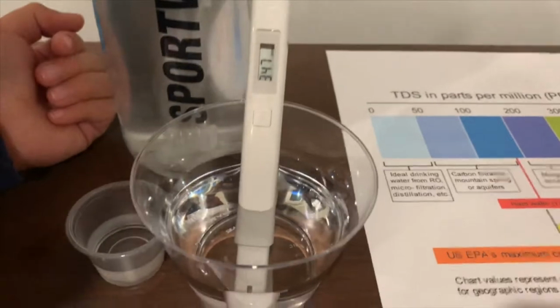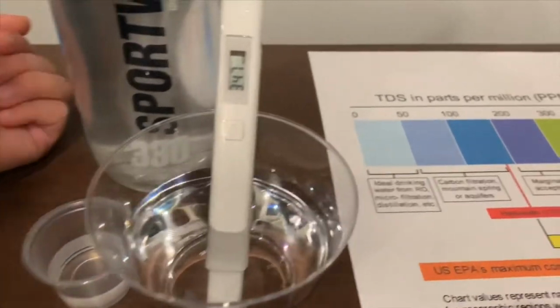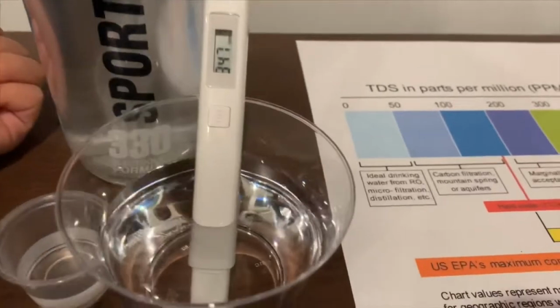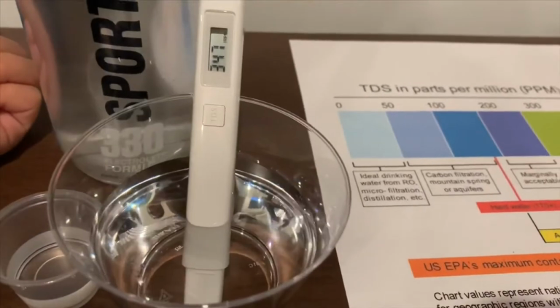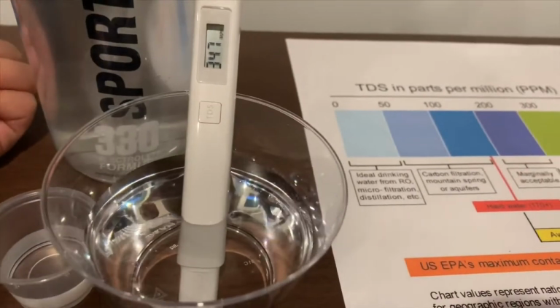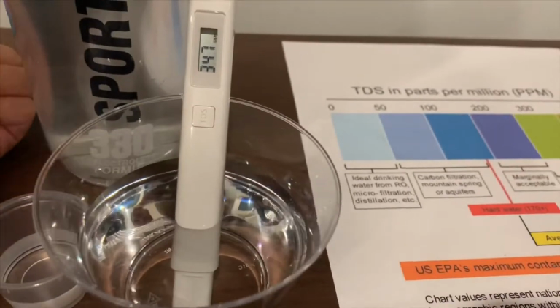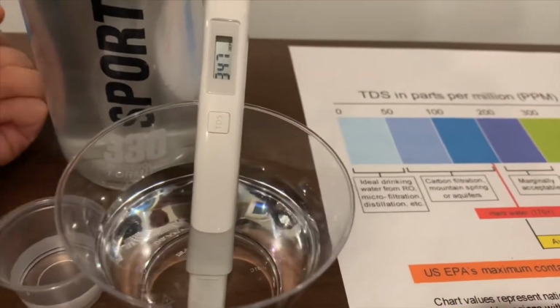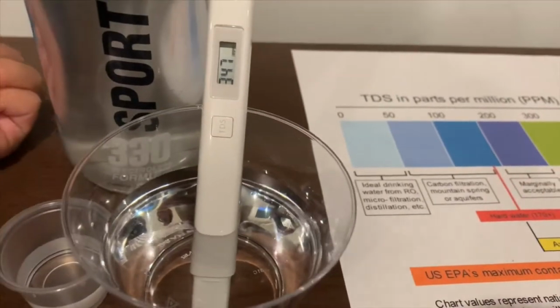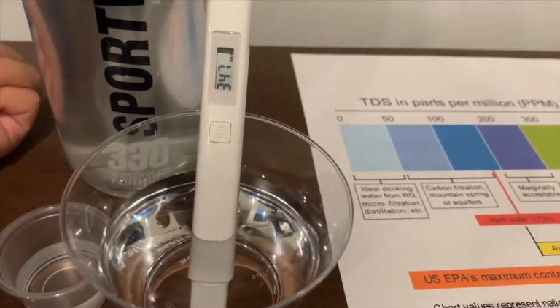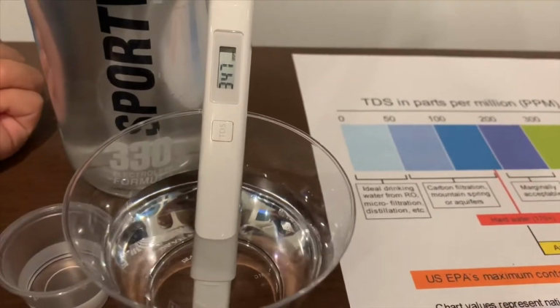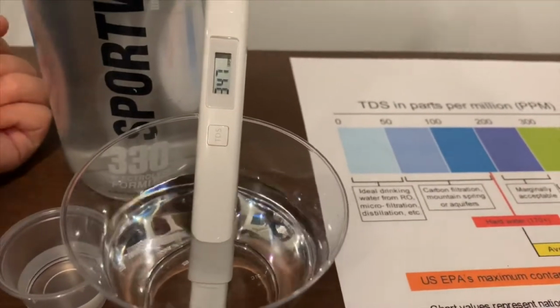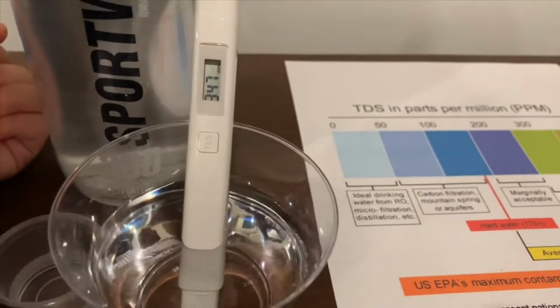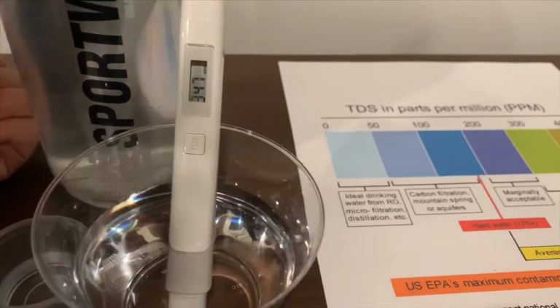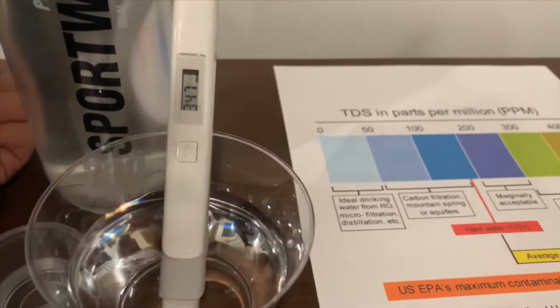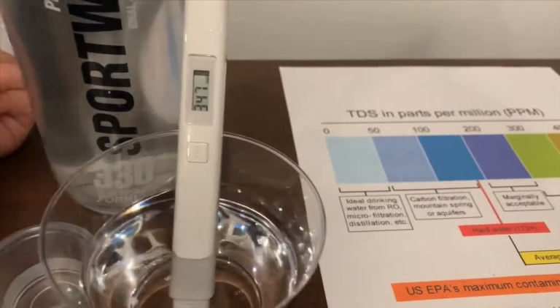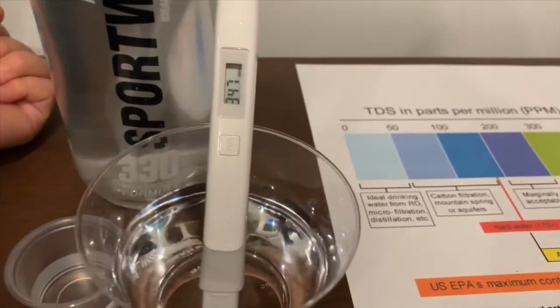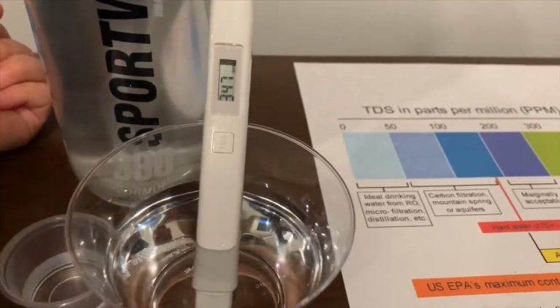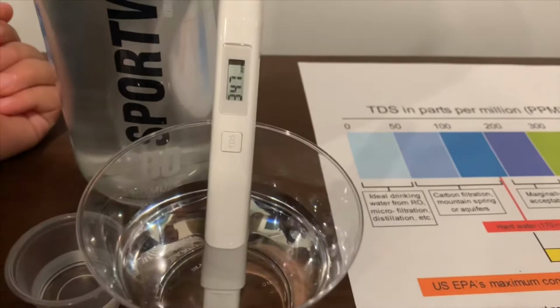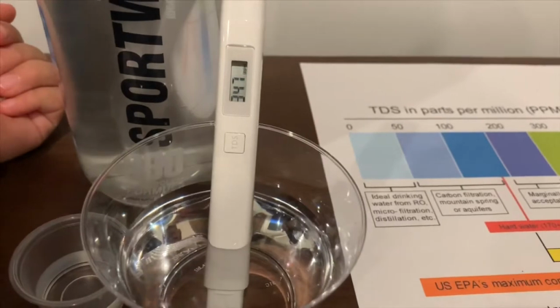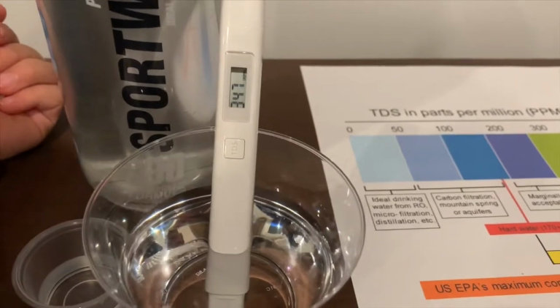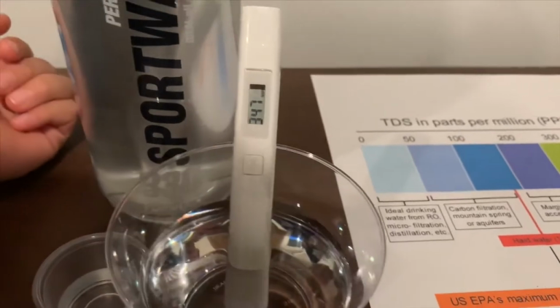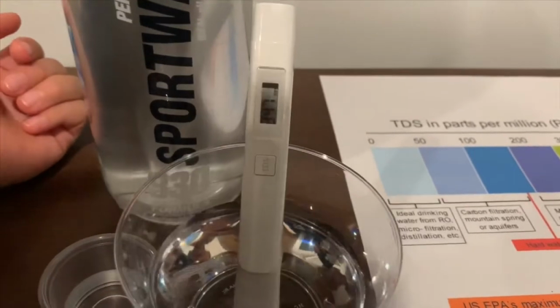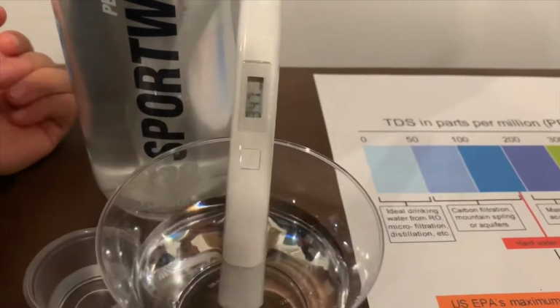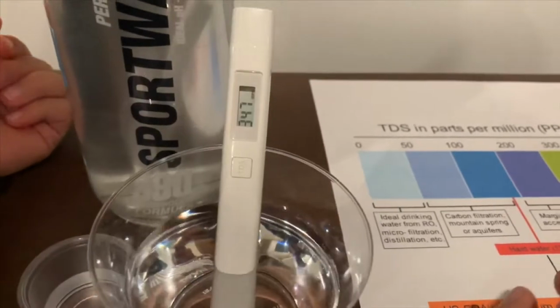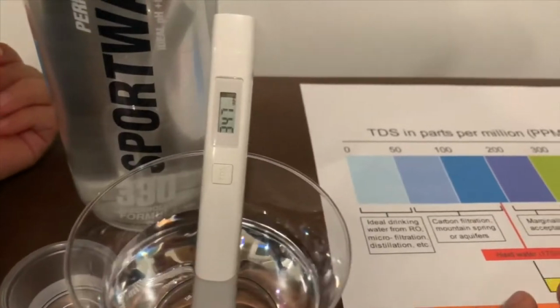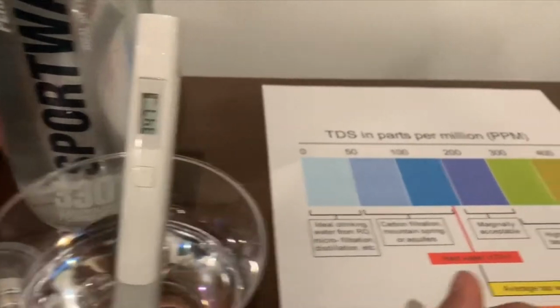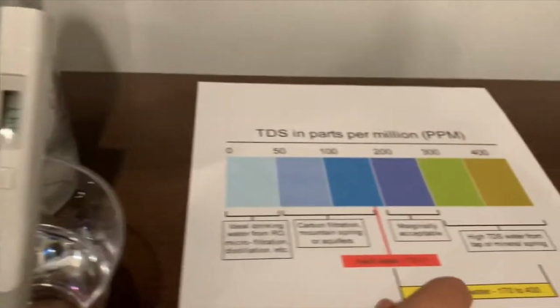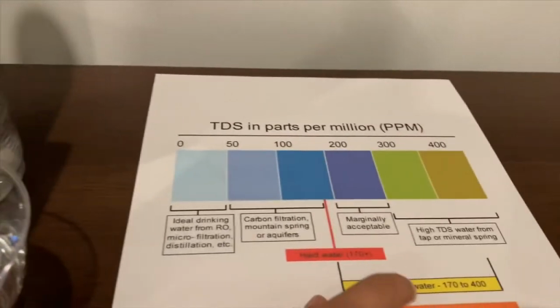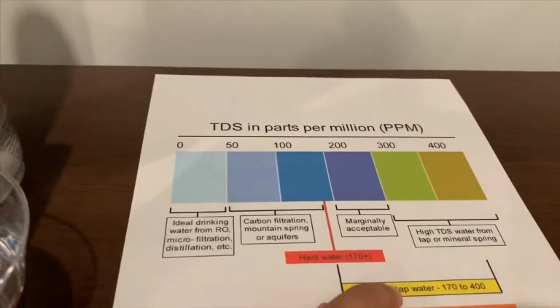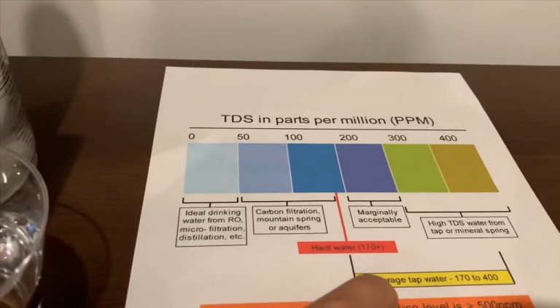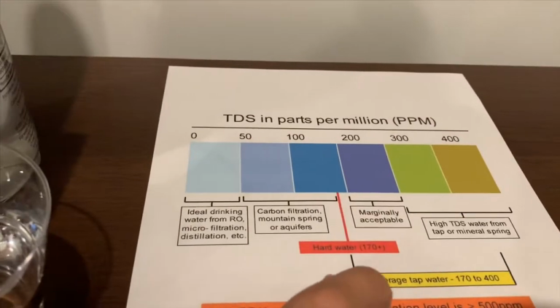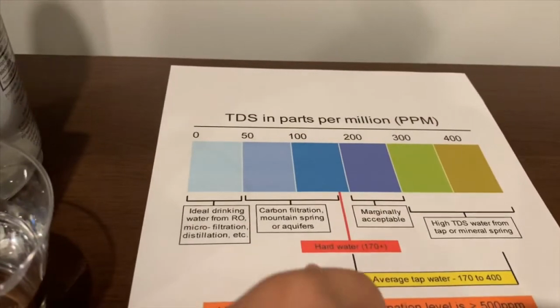147... 137... 347. That is average tap water.